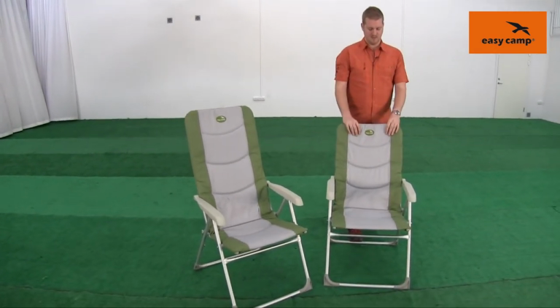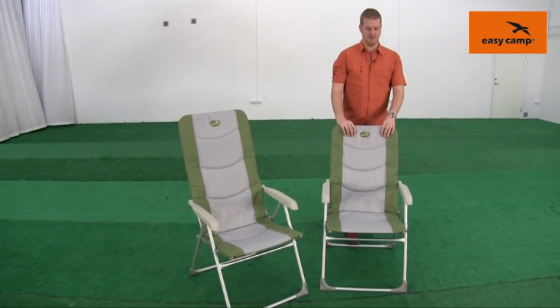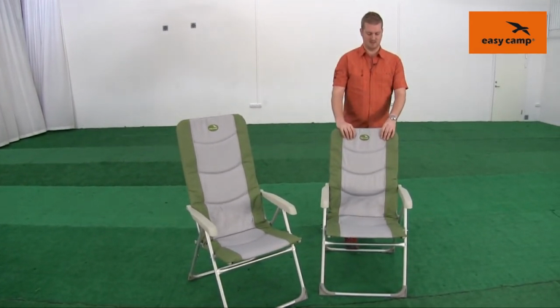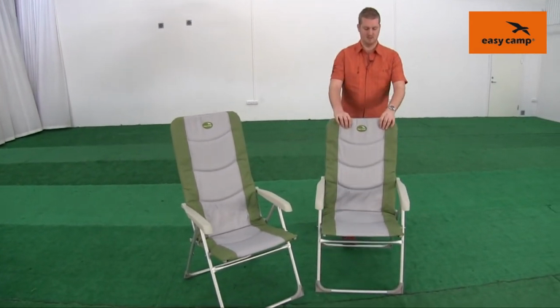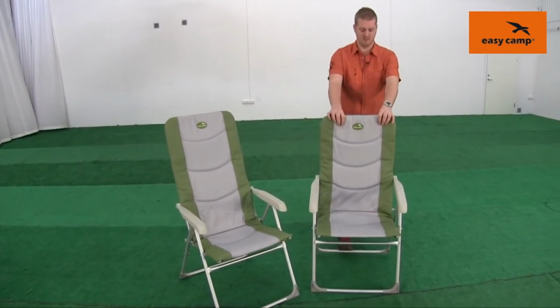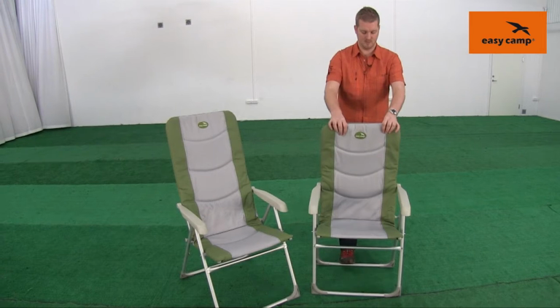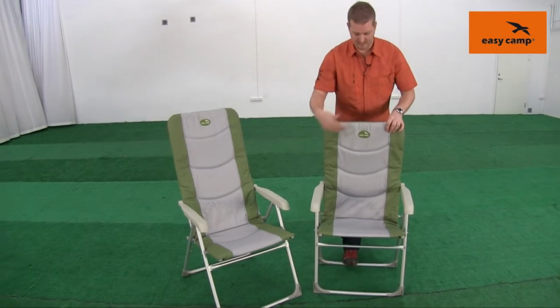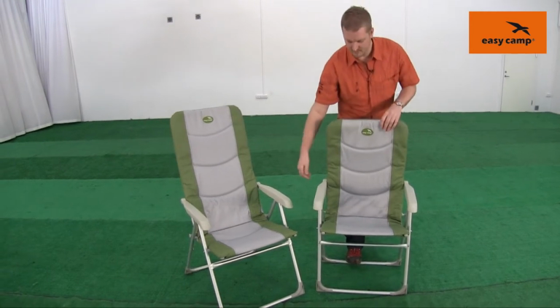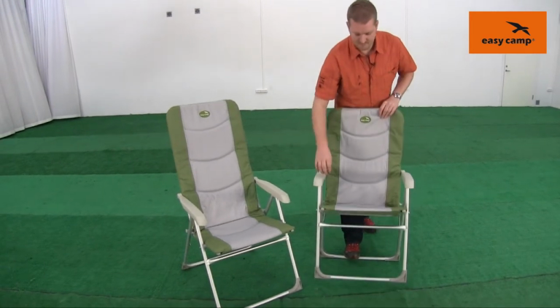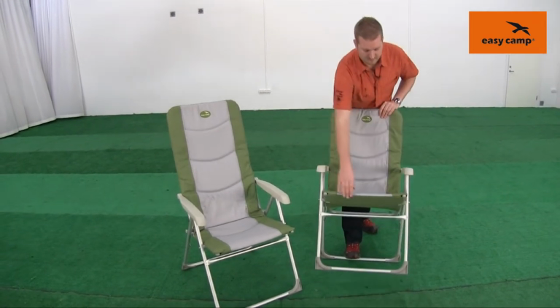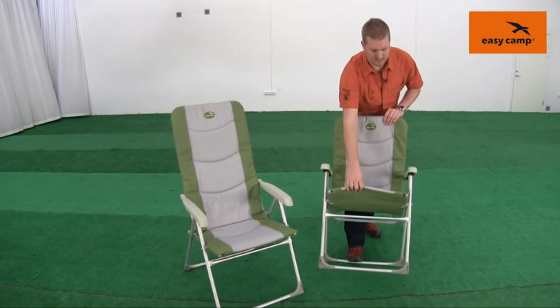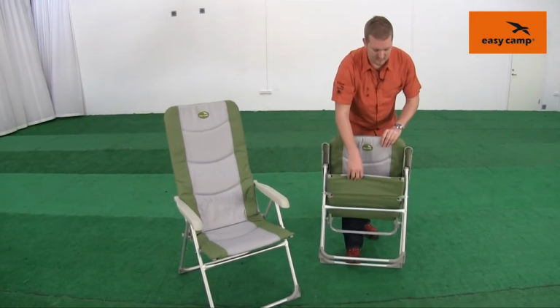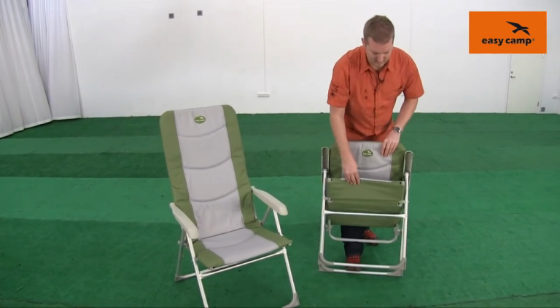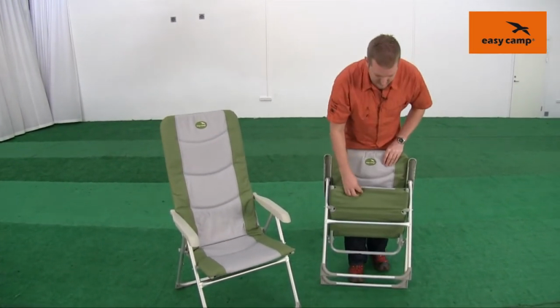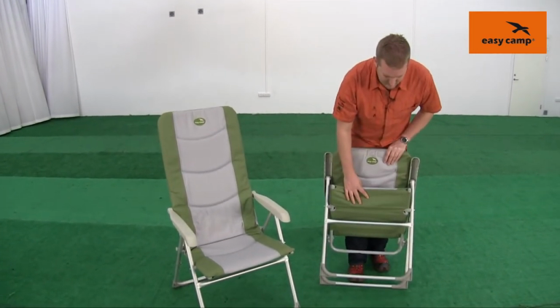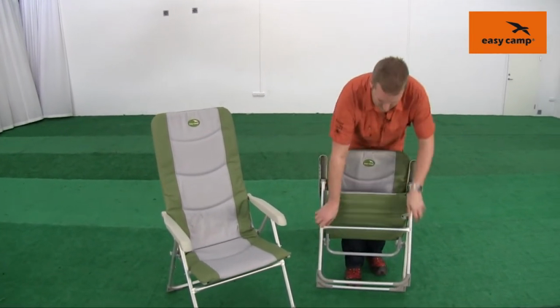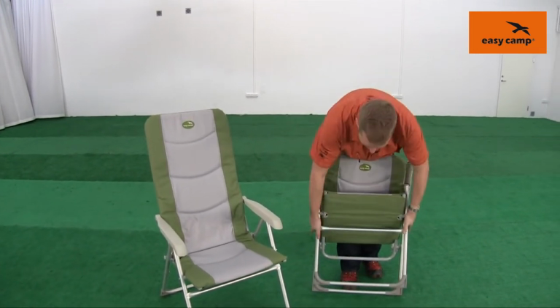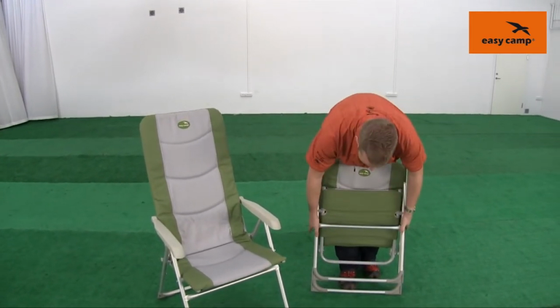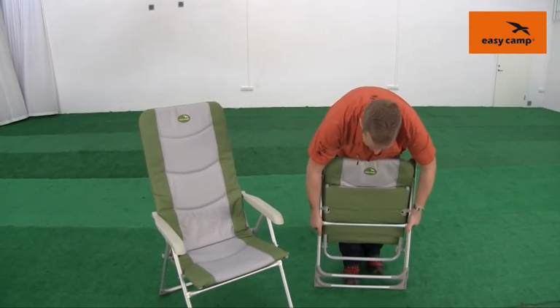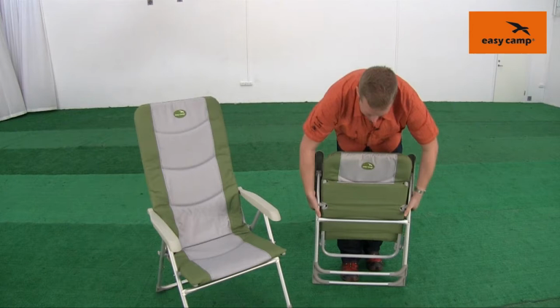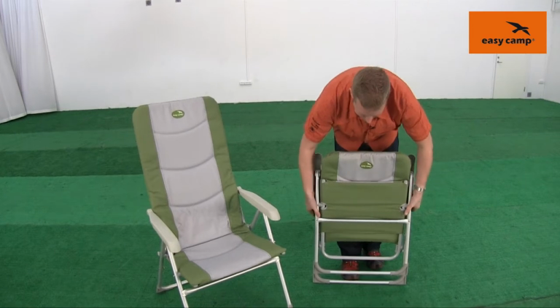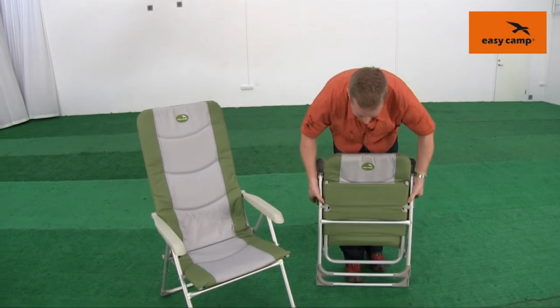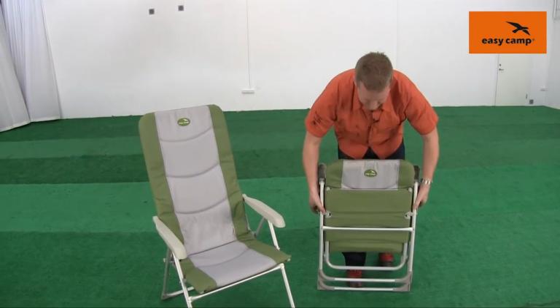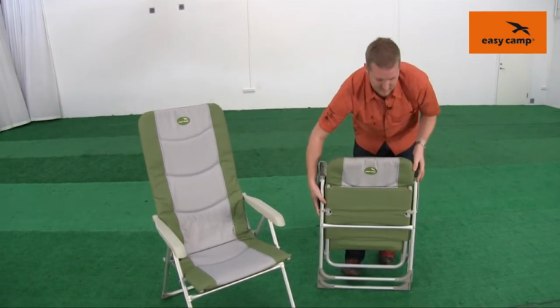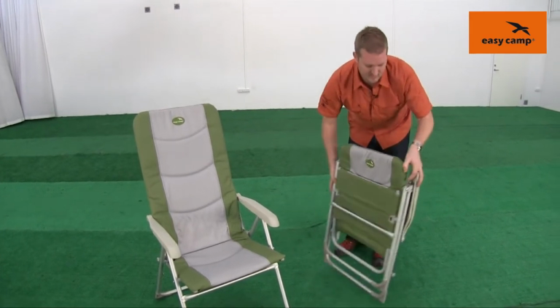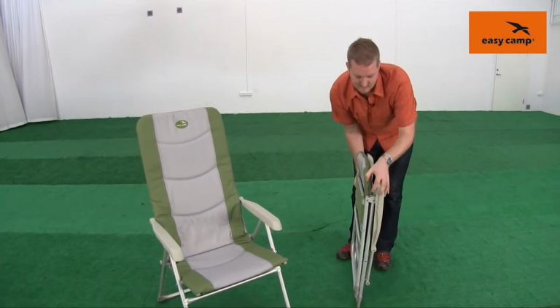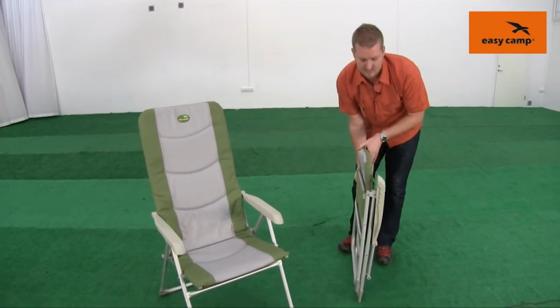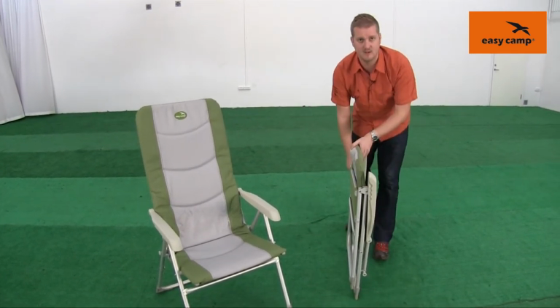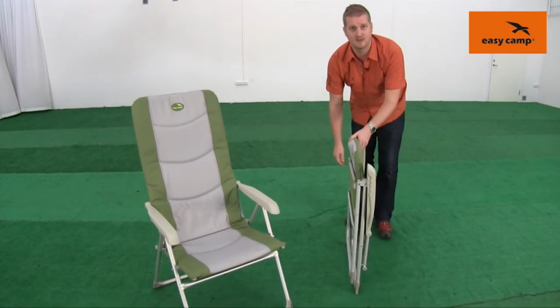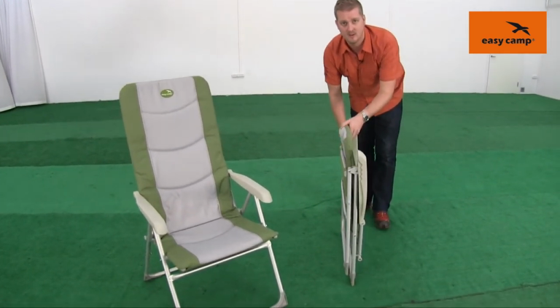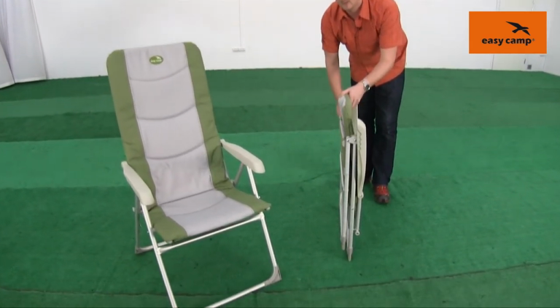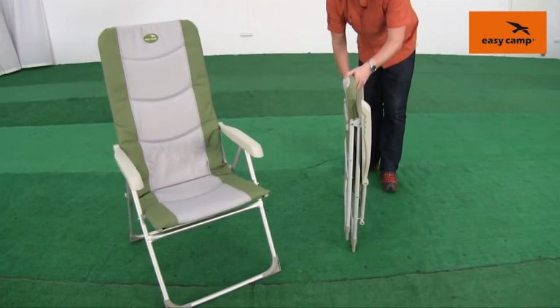All you need to do is just push forward with the back frame and from here they just fold down like so into position — as easily as that. You'll just see here that they really do pack down very, very small.